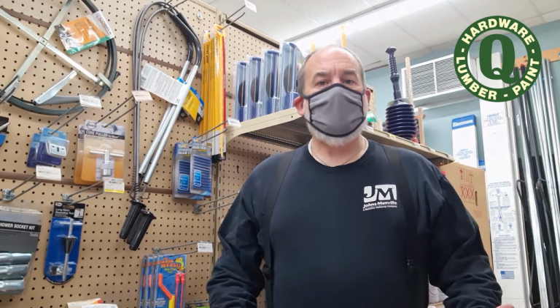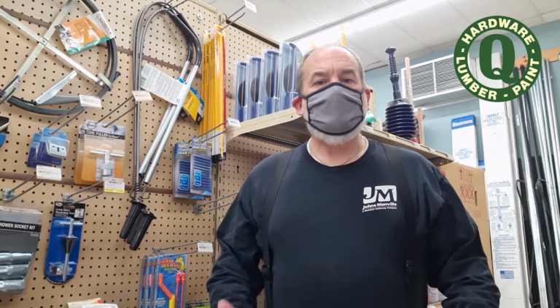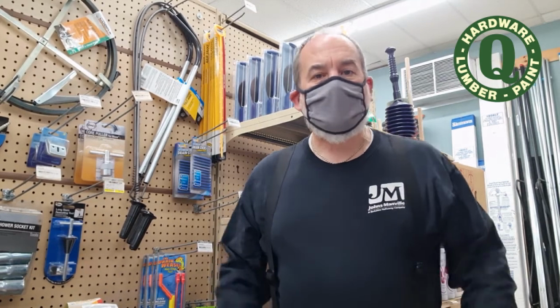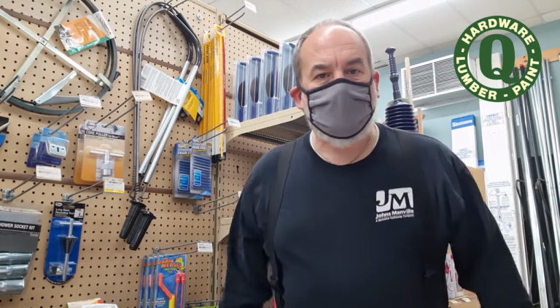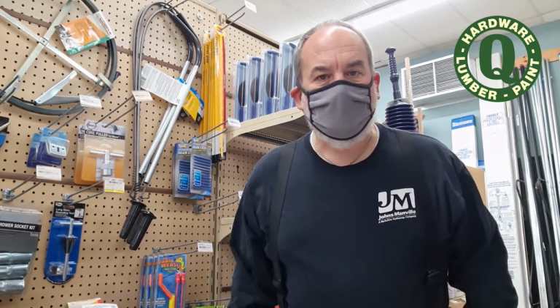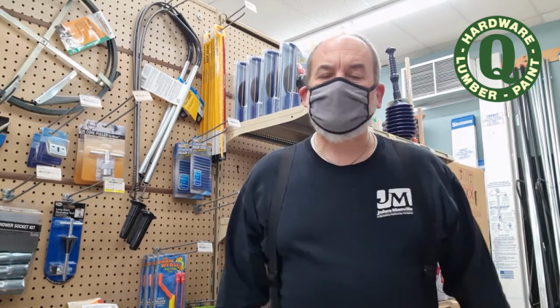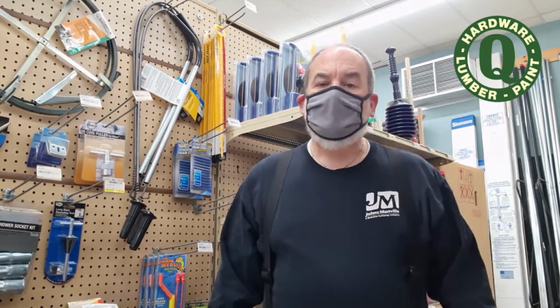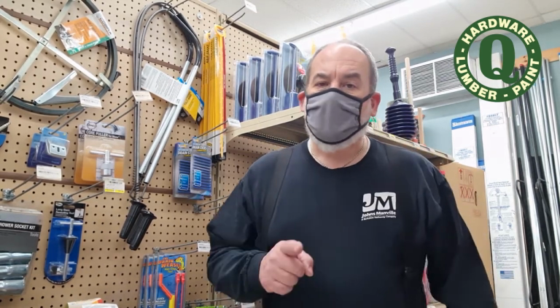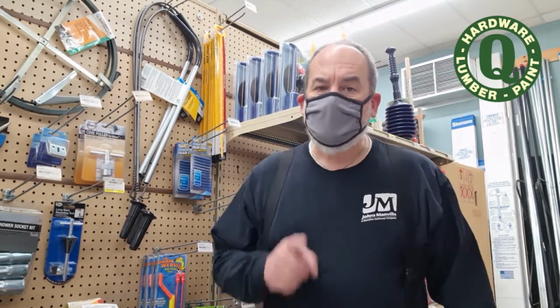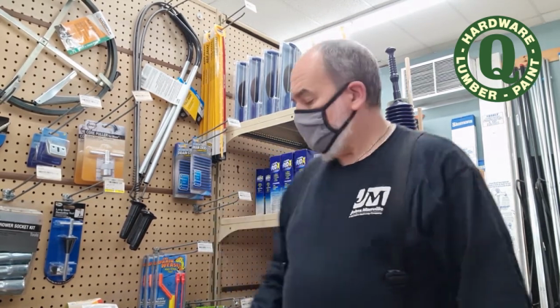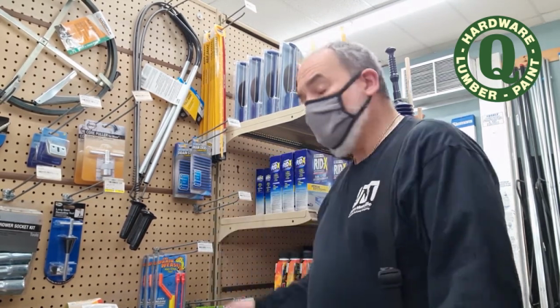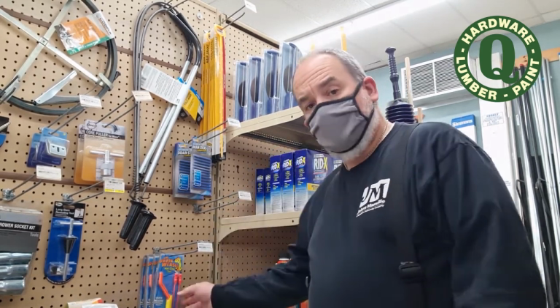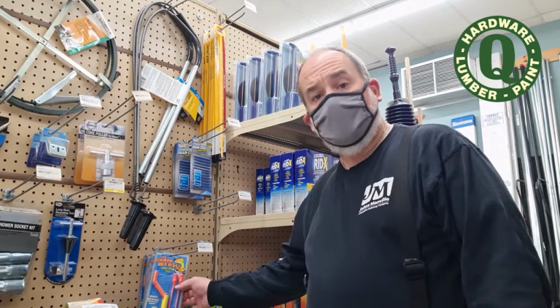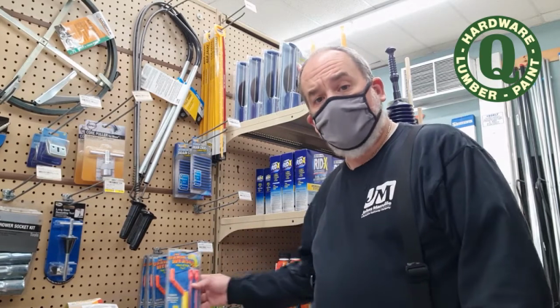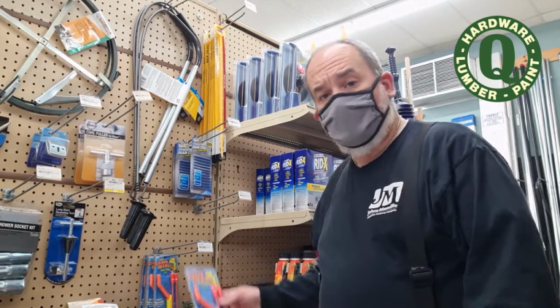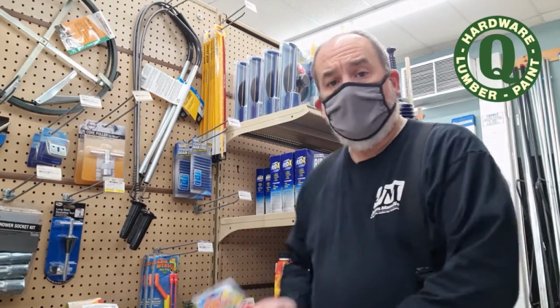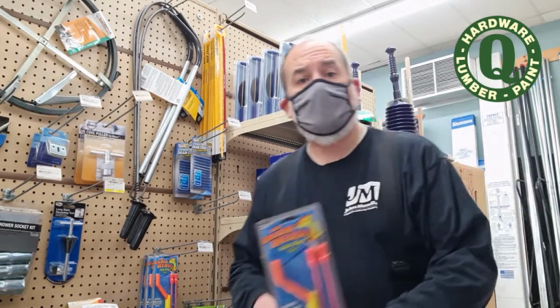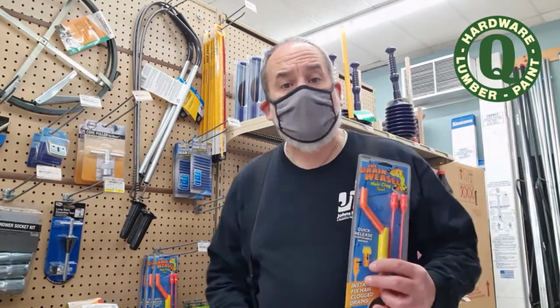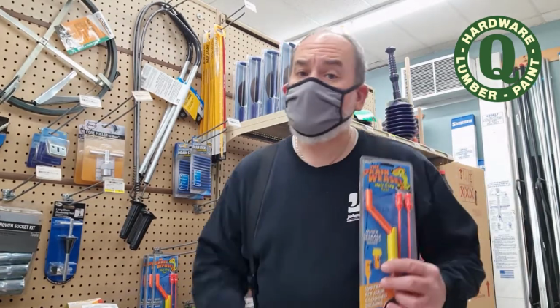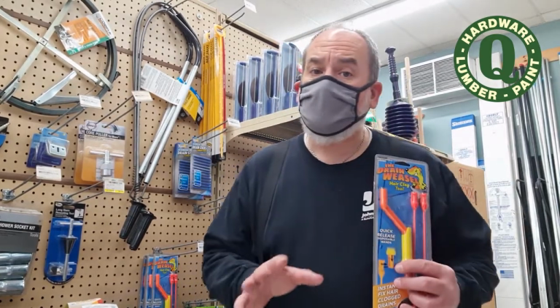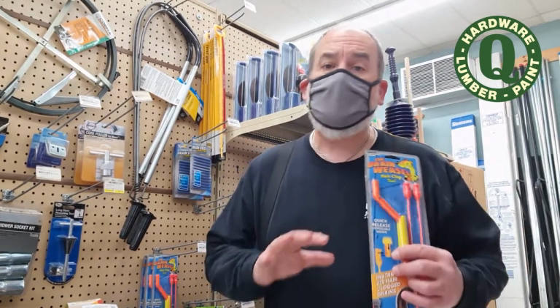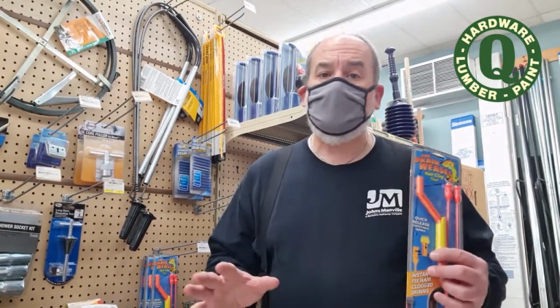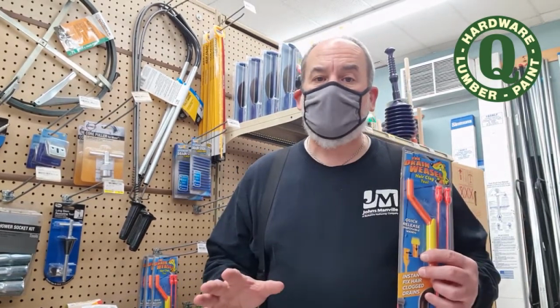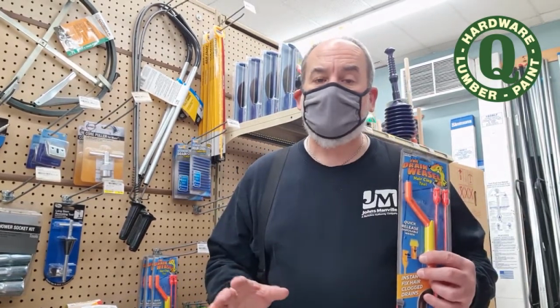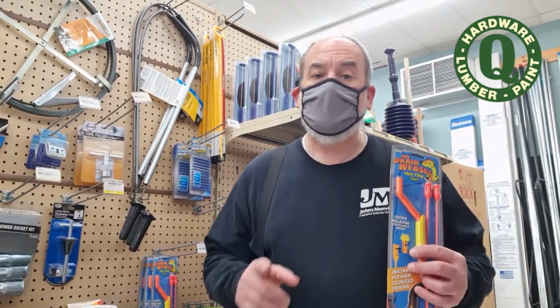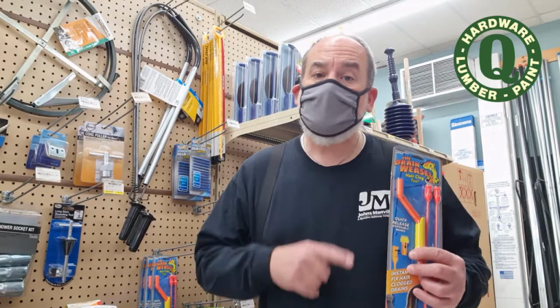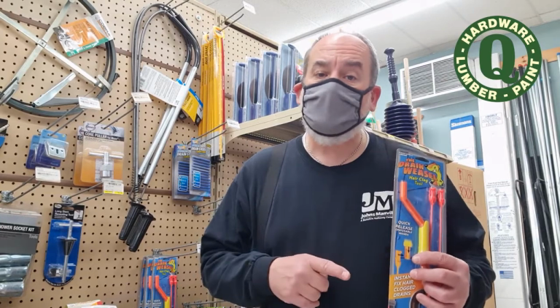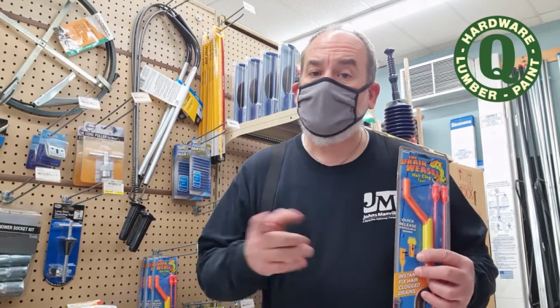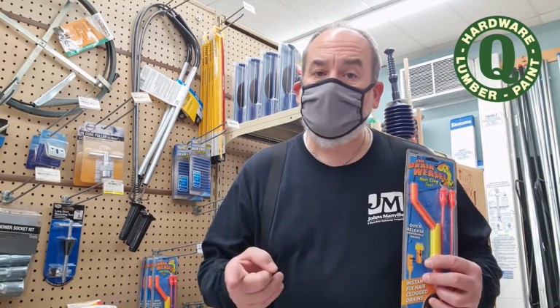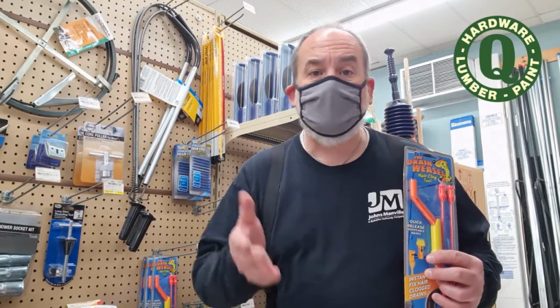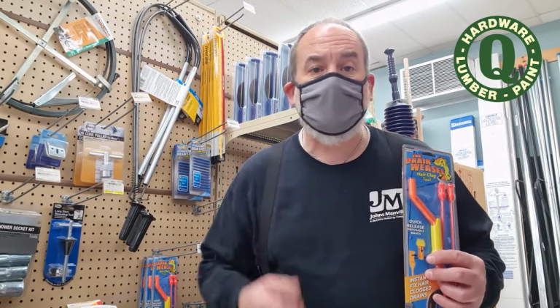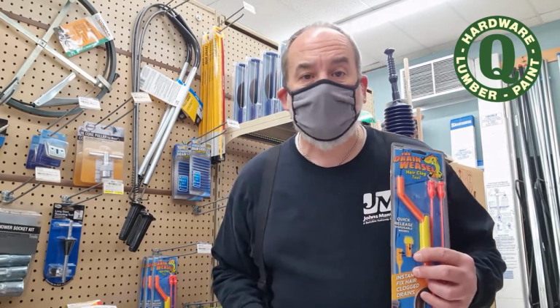Hey everybody, it's Andy at Quality Hardware. My boss used the Drain Weasel on her drain at home and it worked great, so she told me I gotta do a video on it. So I'm going to take it home and try it there and we'll see how it works.